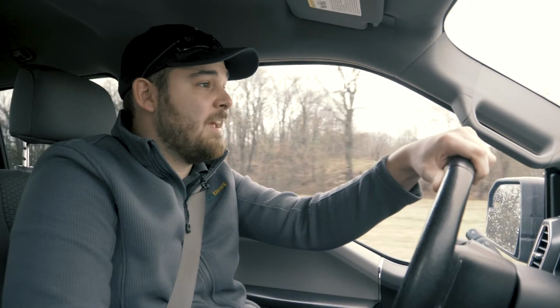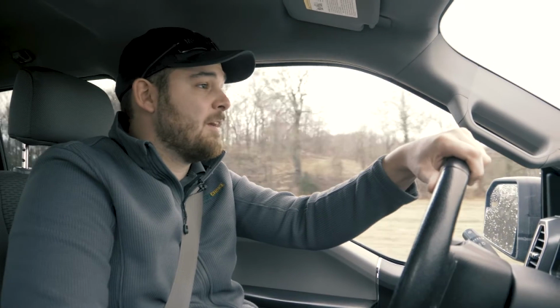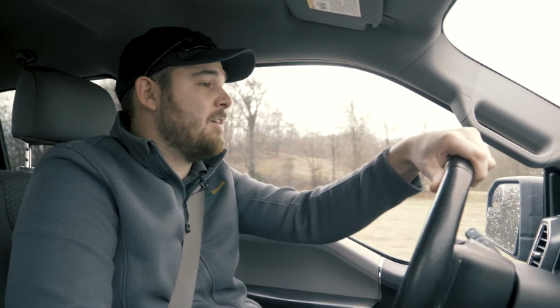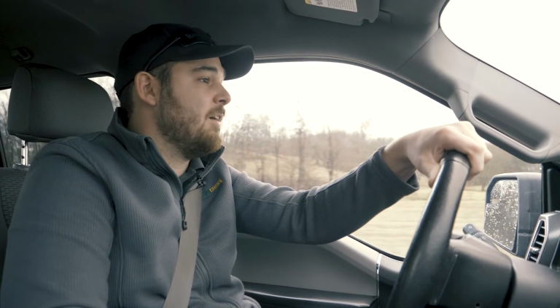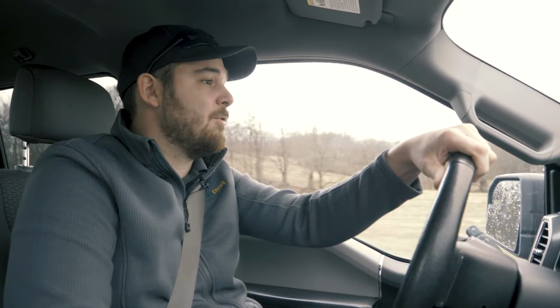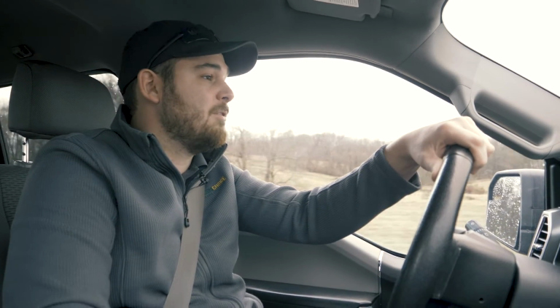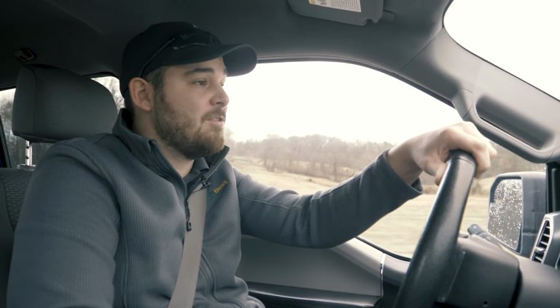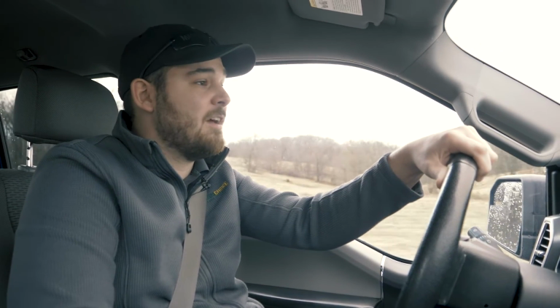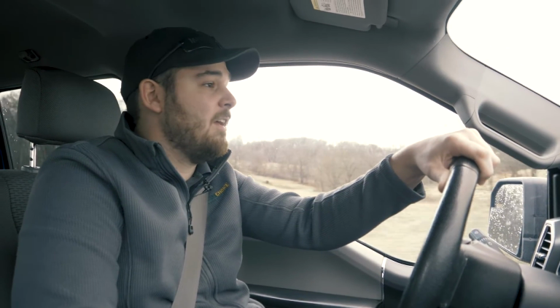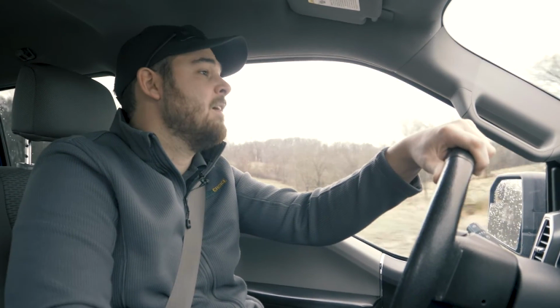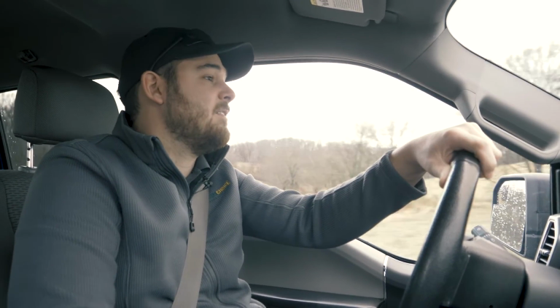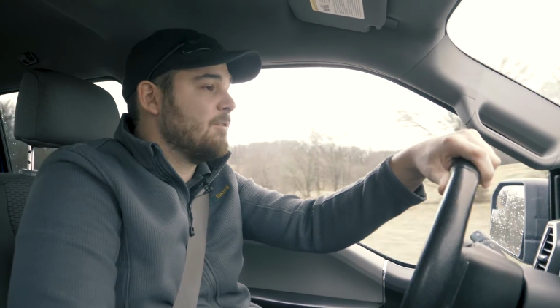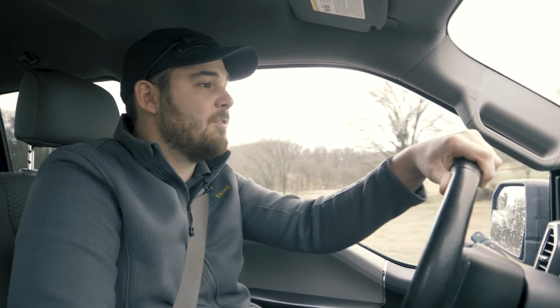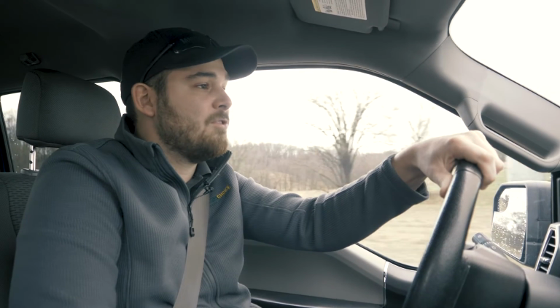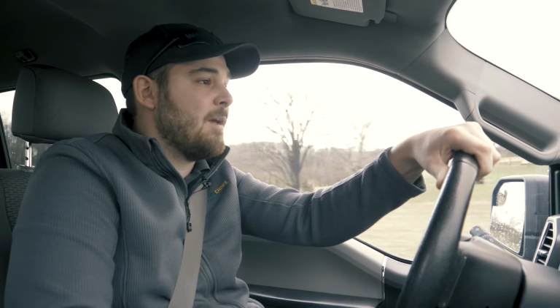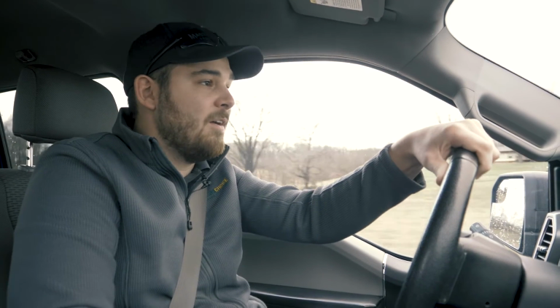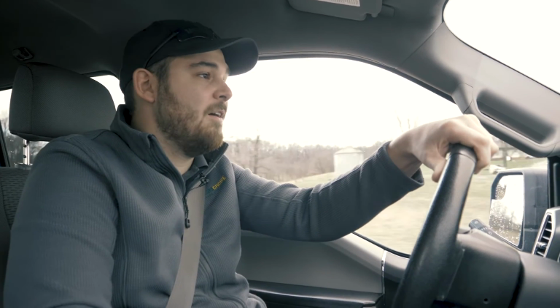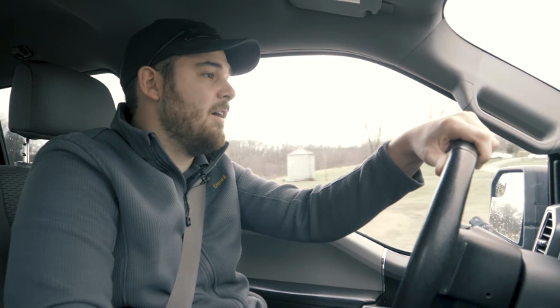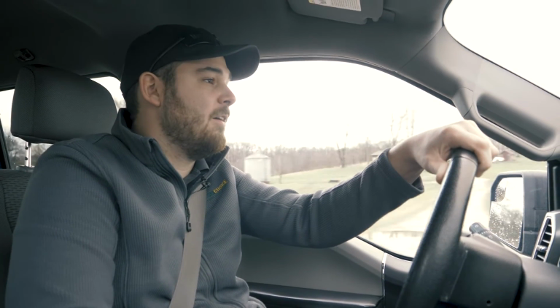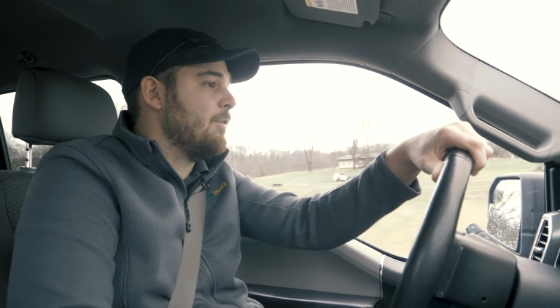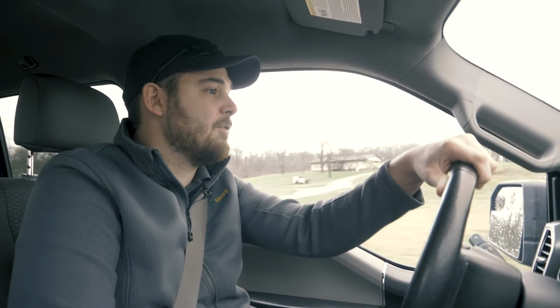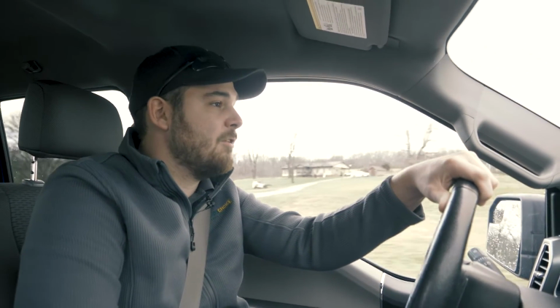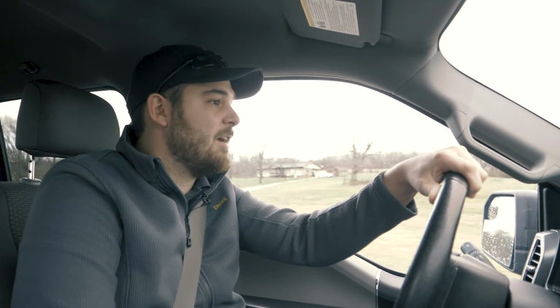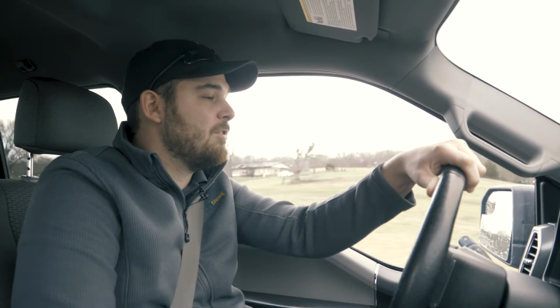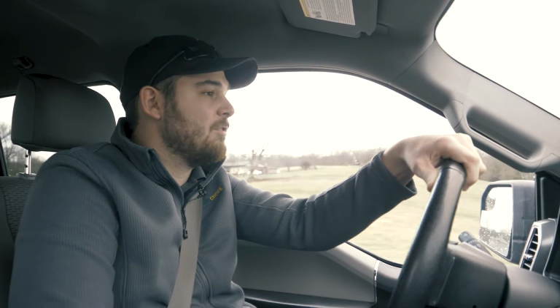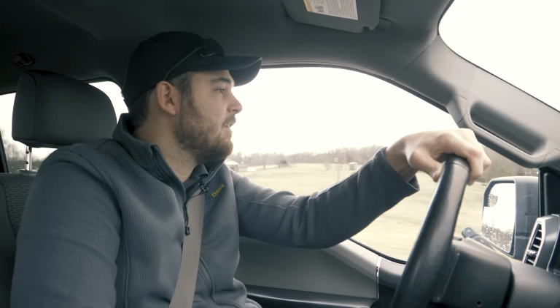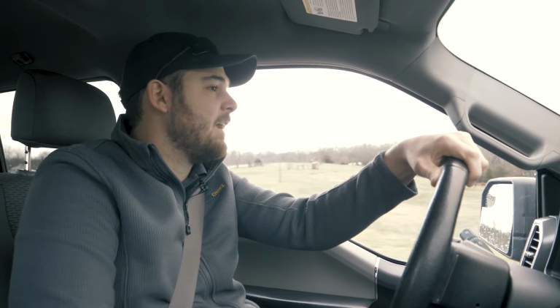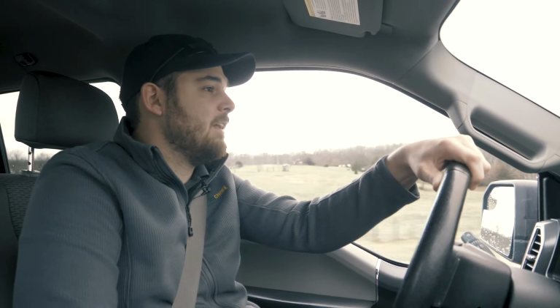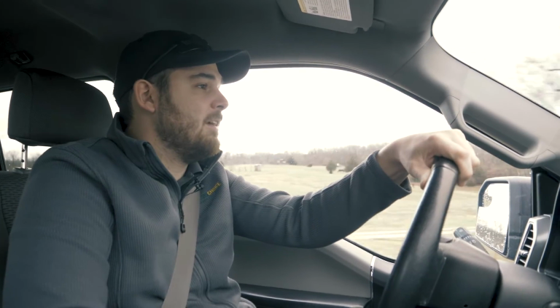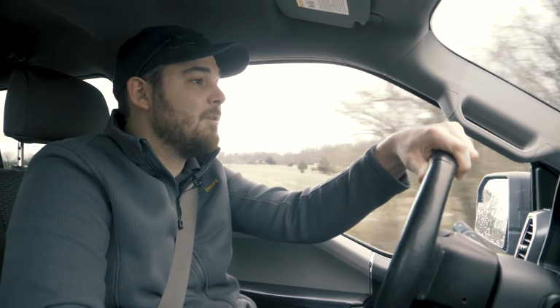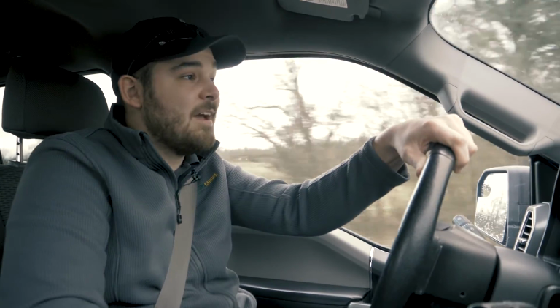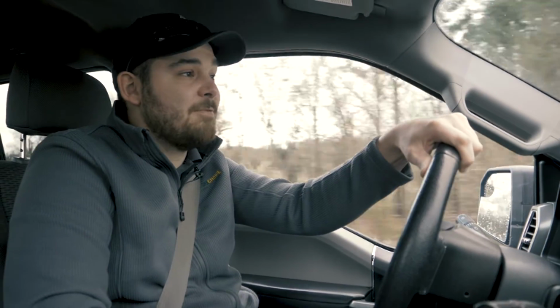Today we're going to come down here to our research station just south of Anna, take those notes with Chase Campanella, our research intern, and see what today has to offer.